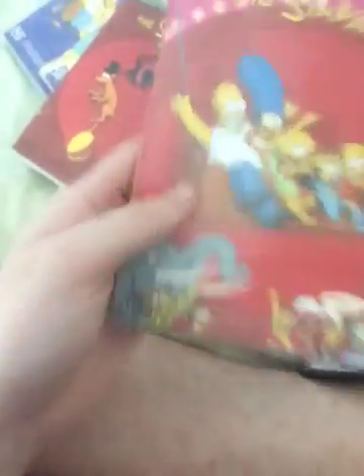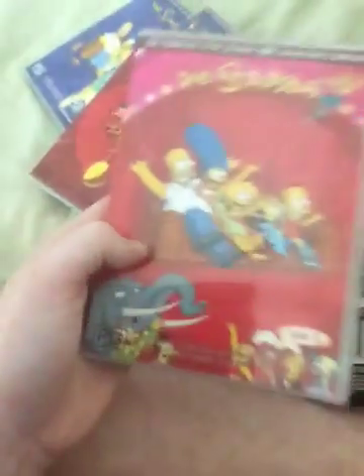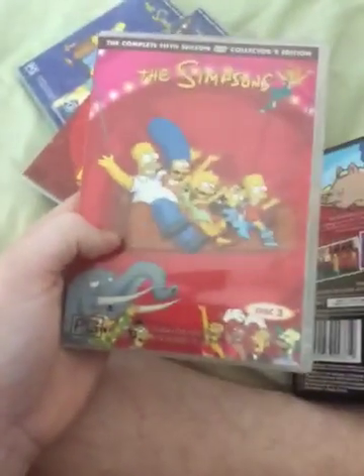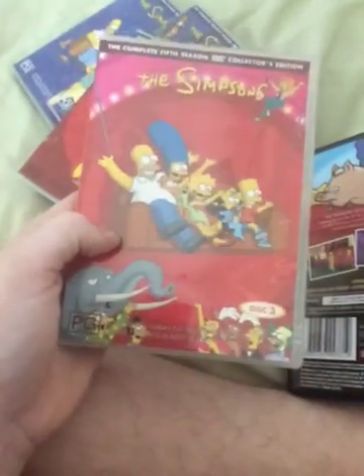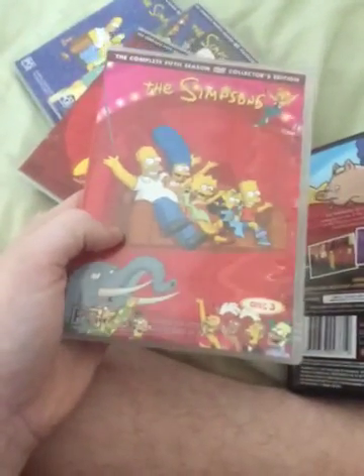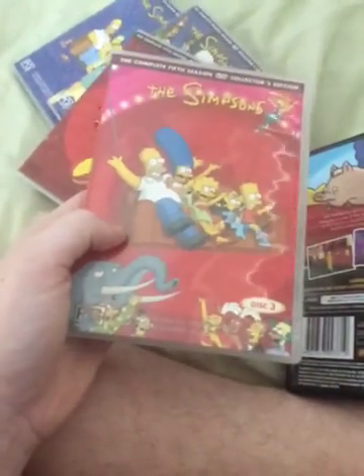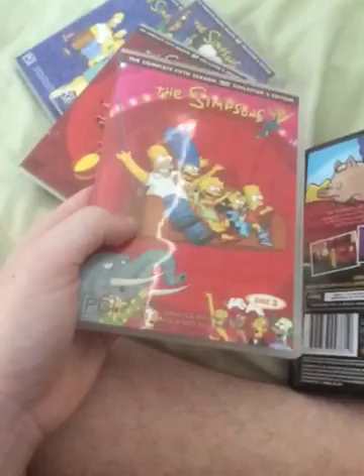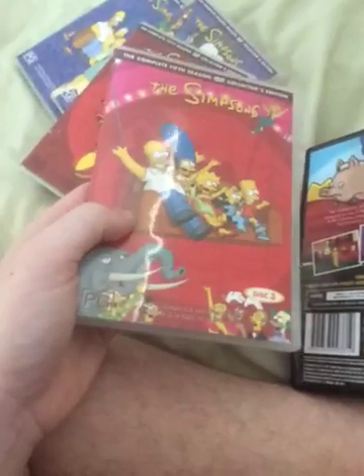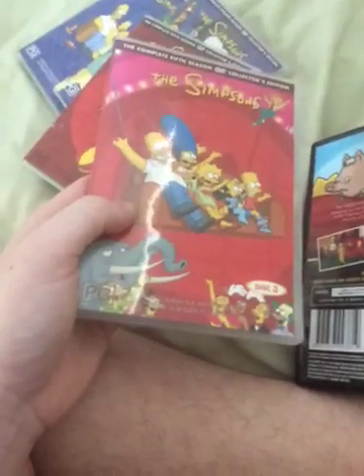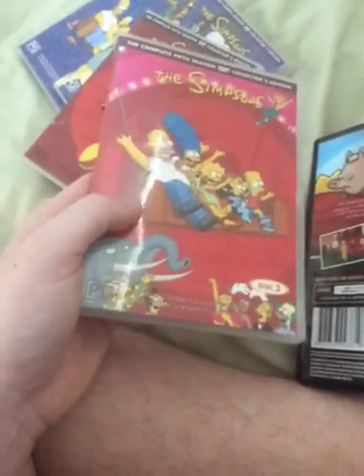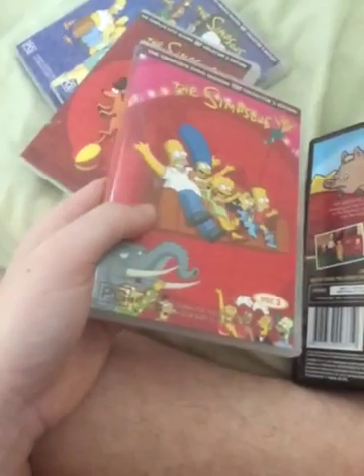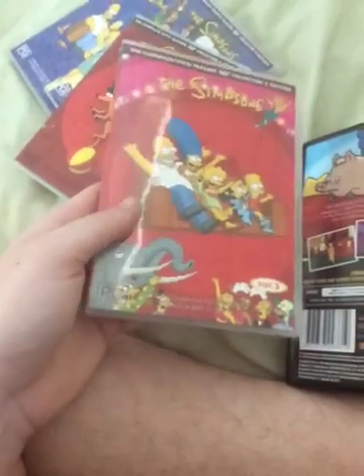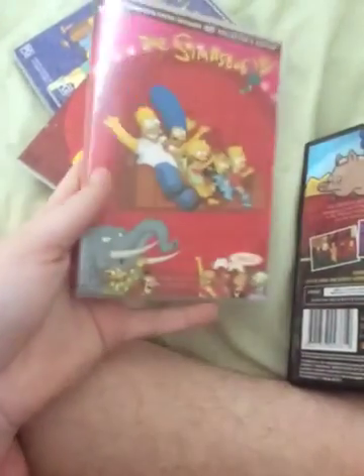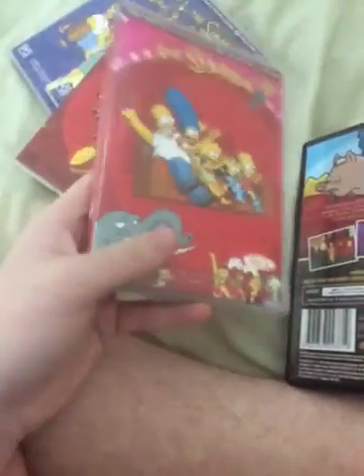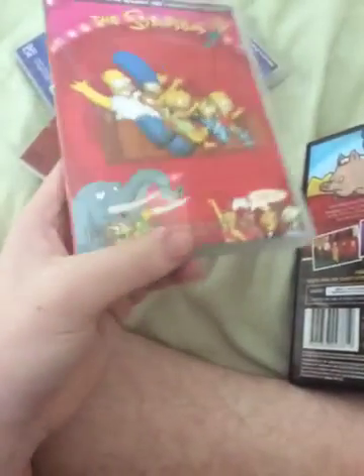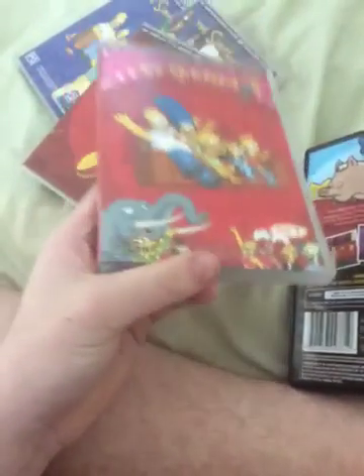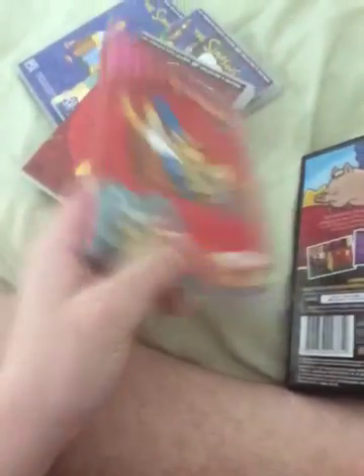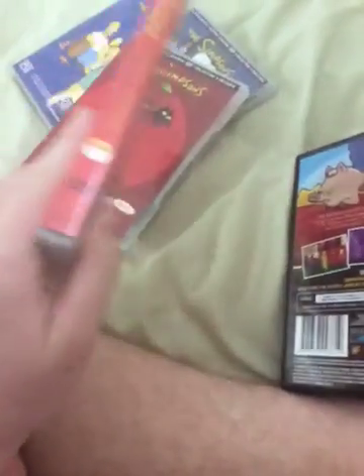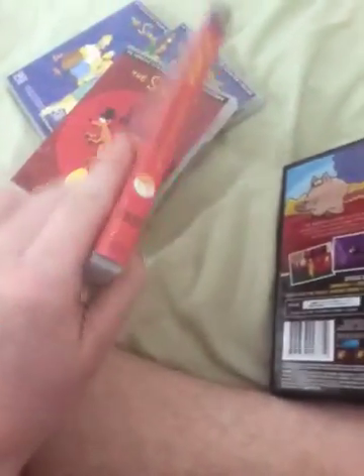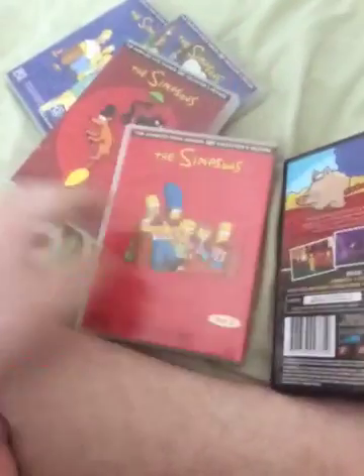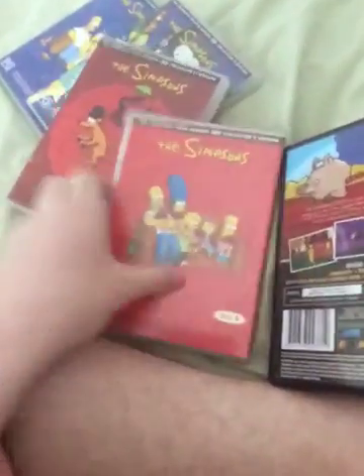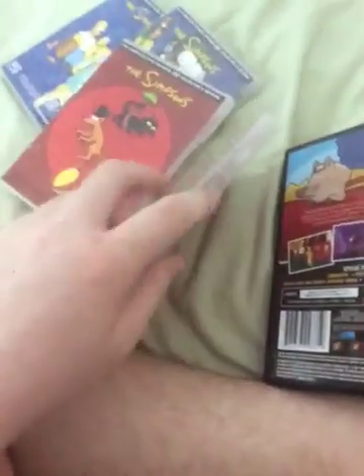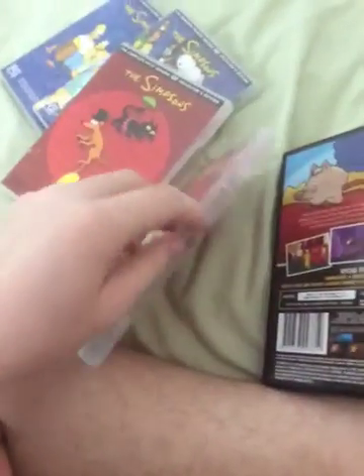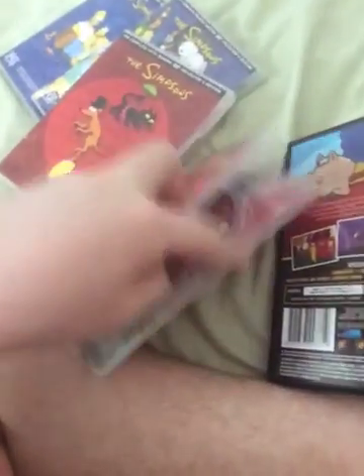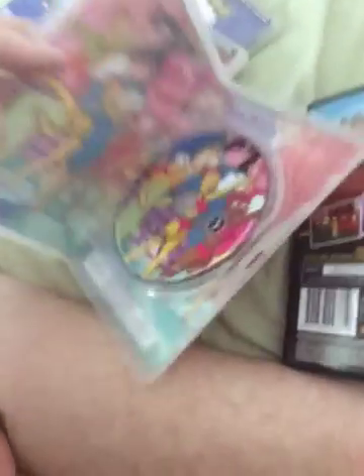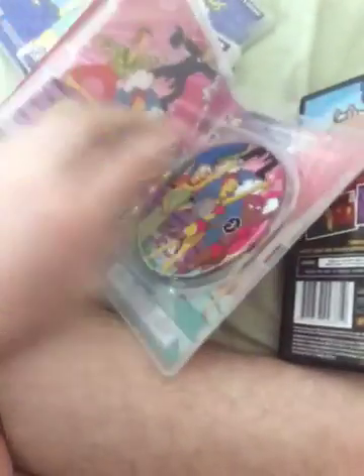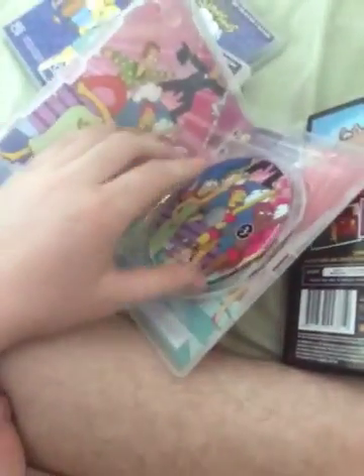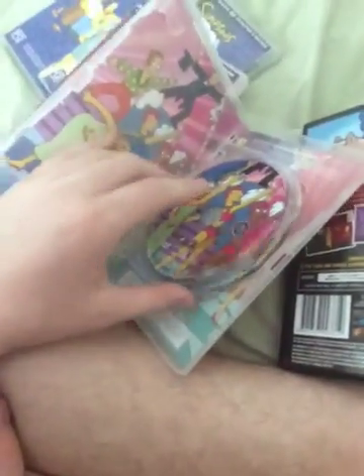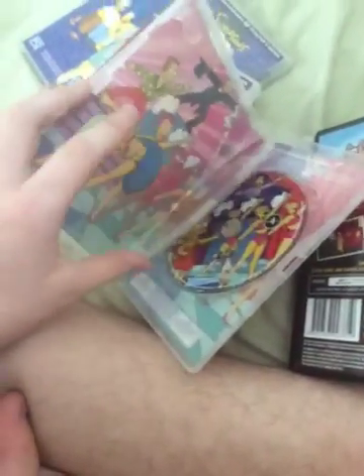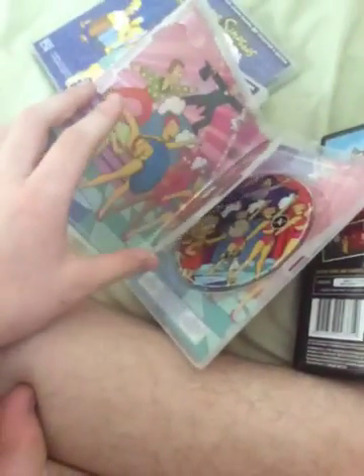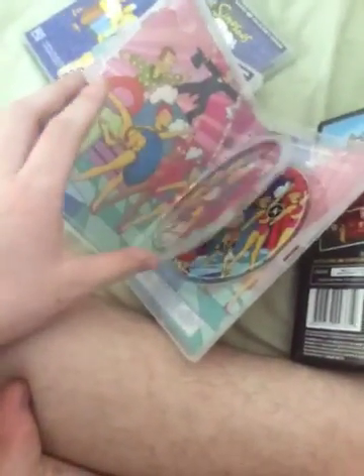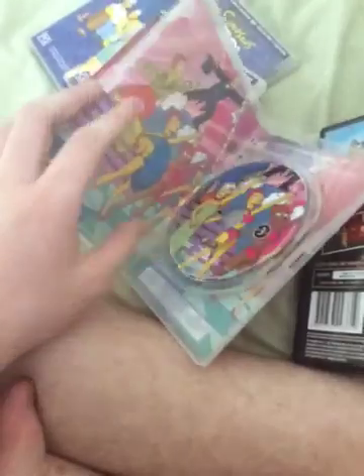Next up is Simpsons Discs 3 and 4, complete series. It's front, it's PG for Series 5, with front, spine and back. It's Discs 3 and 4. Inside shows Louise, Marge and Lisa.